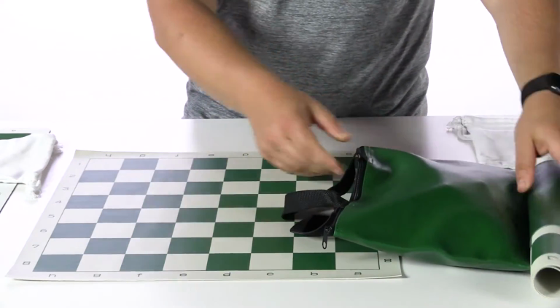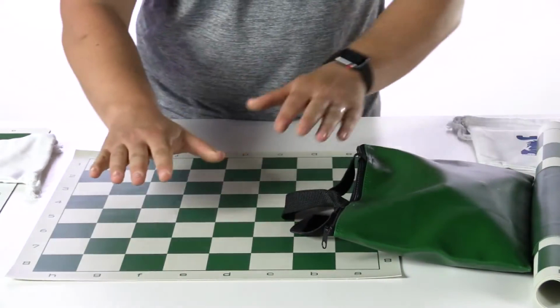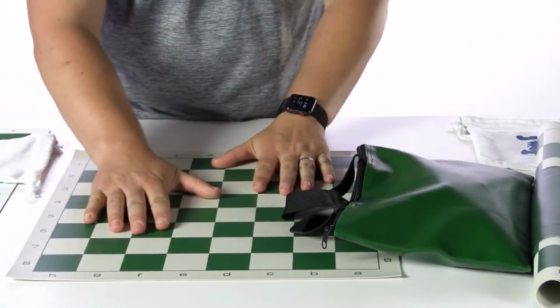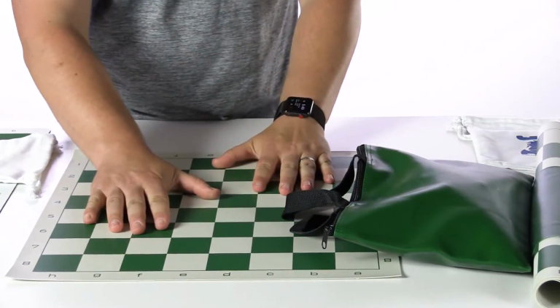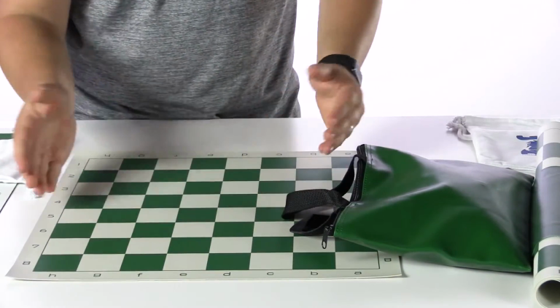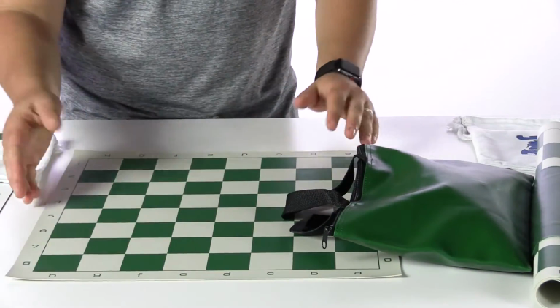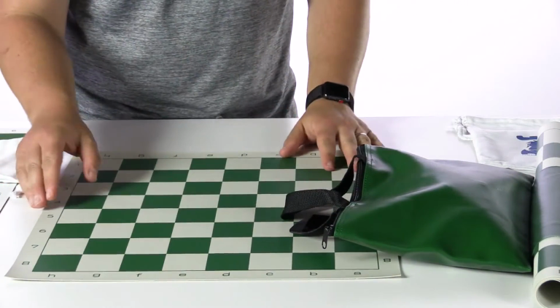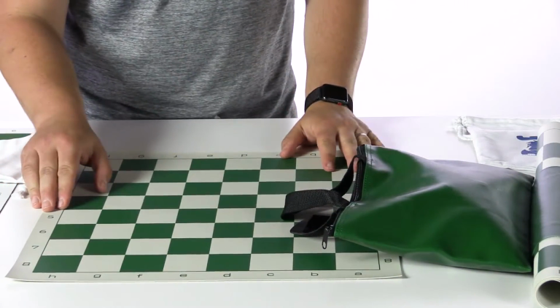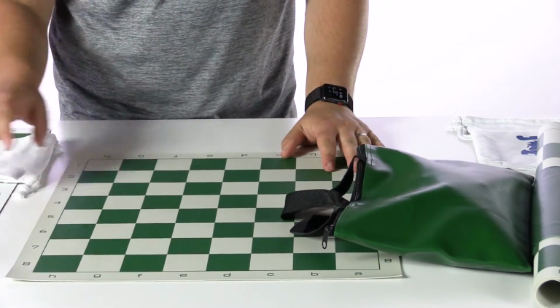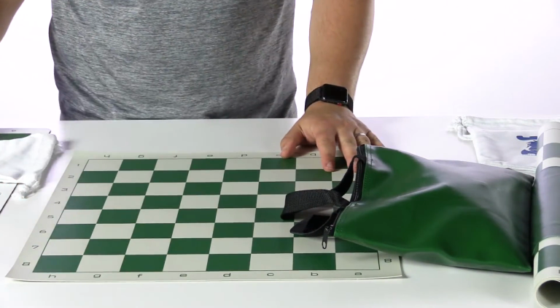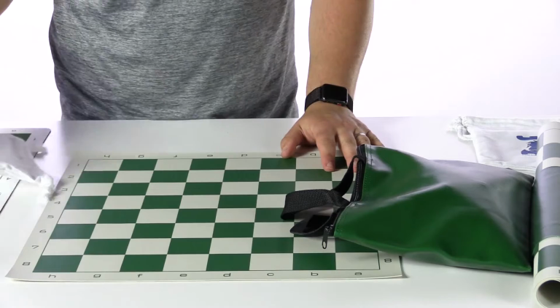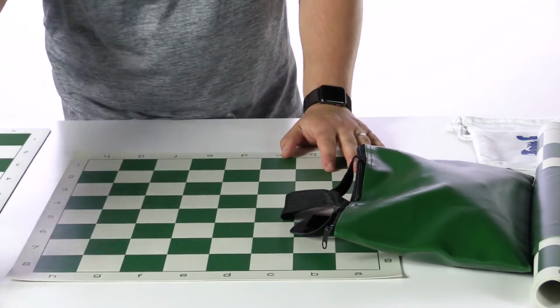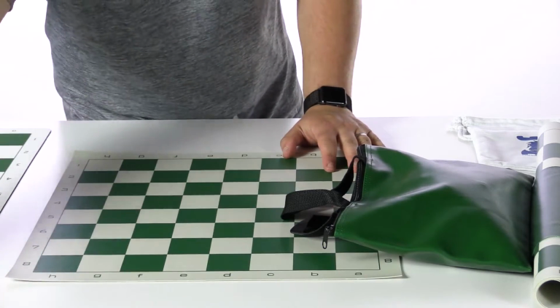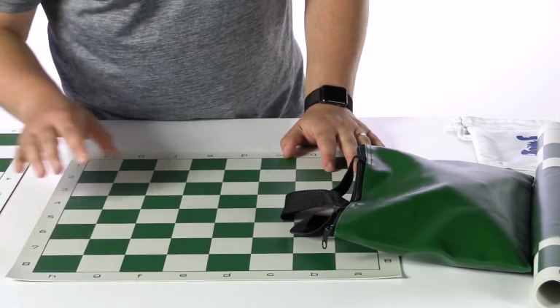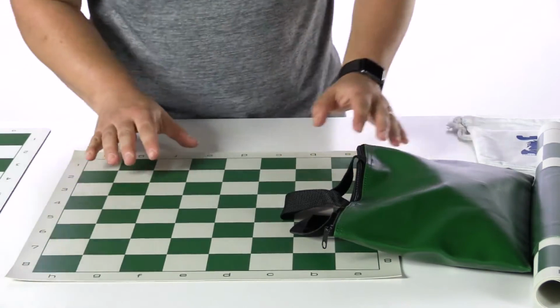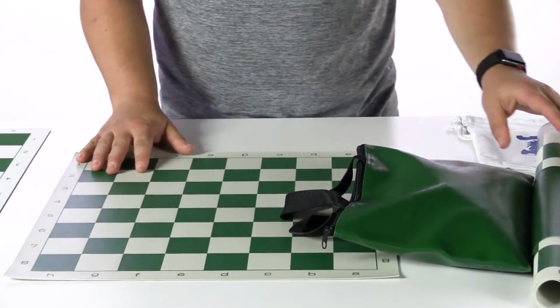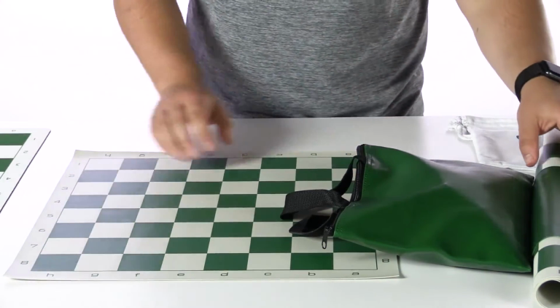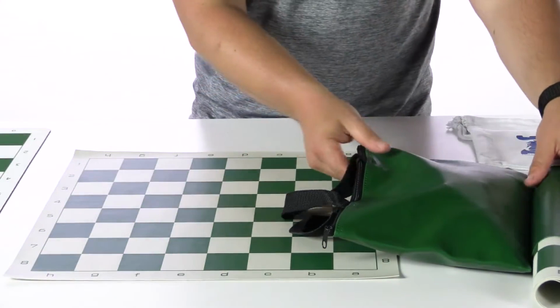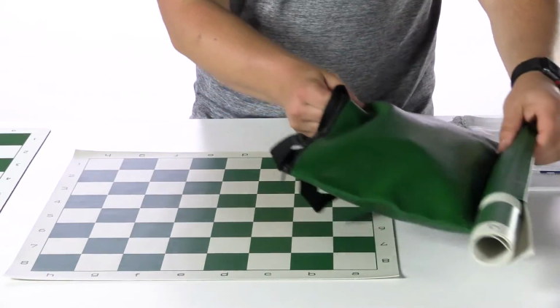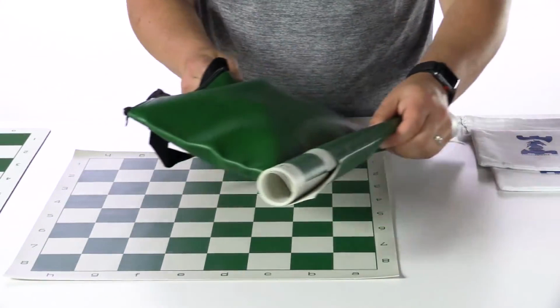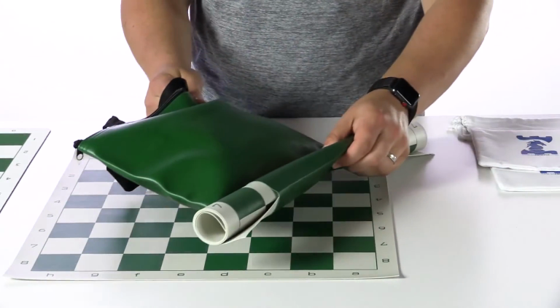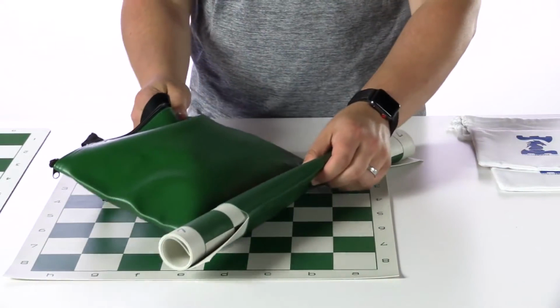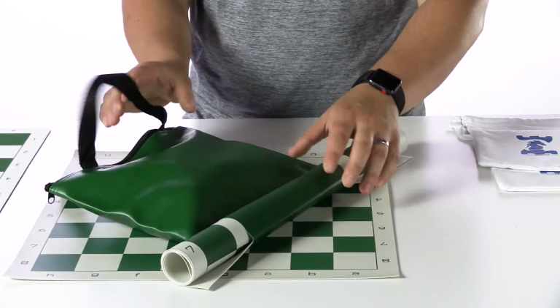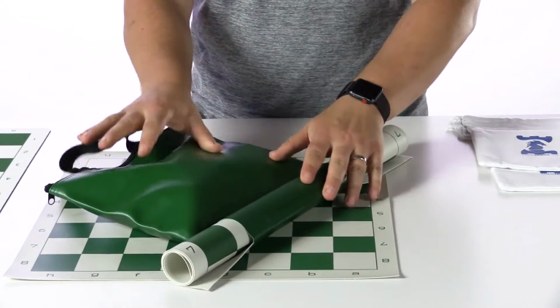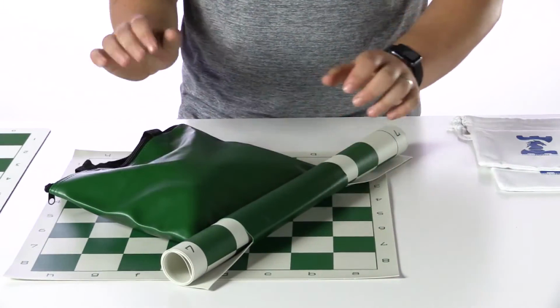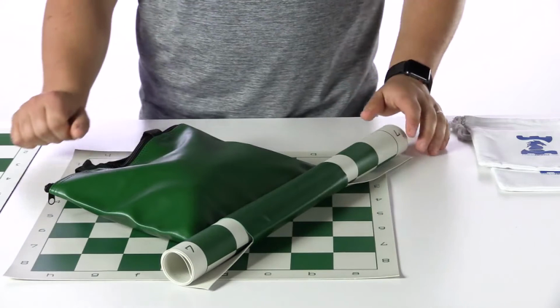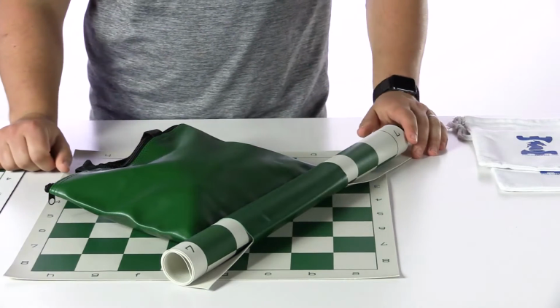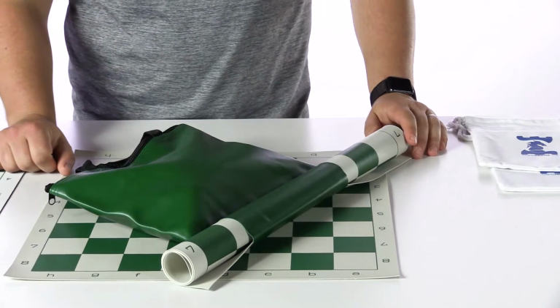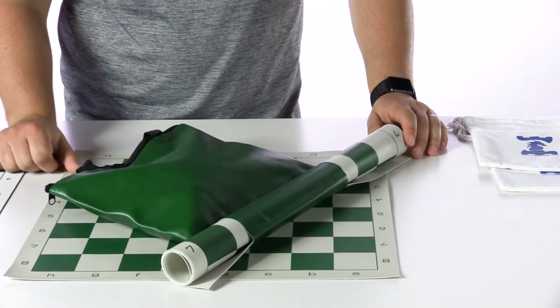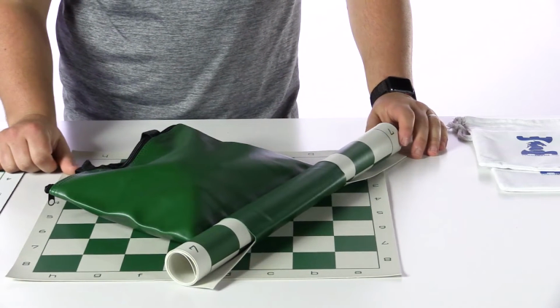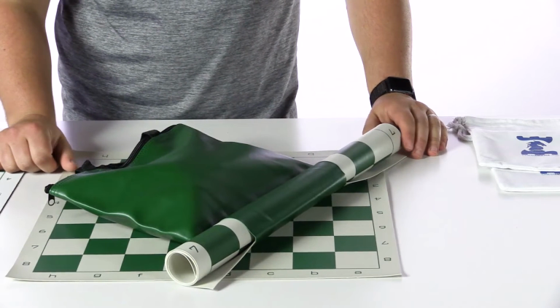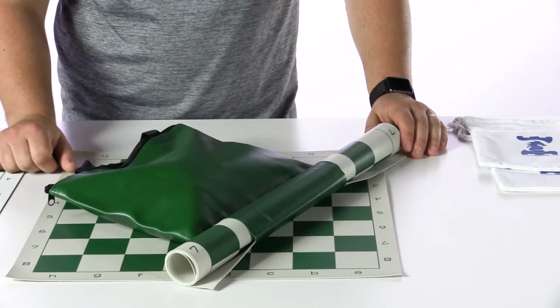If you use the 17-inch board, the same story applies. There are other options we can look at, but I want you to know what is typical for a classroom.